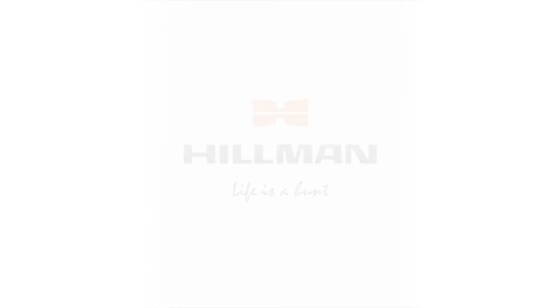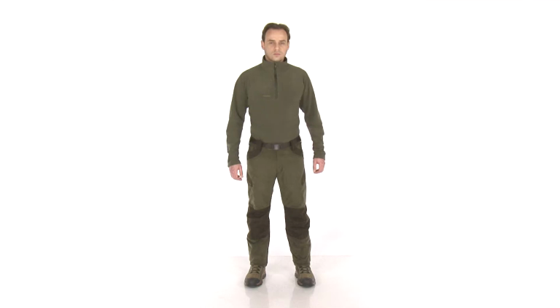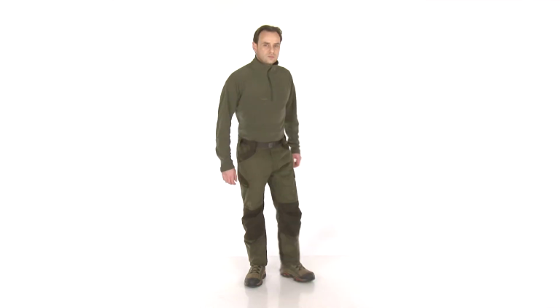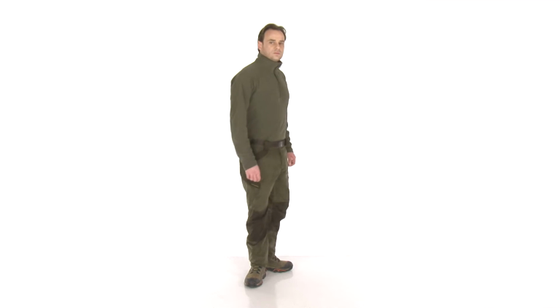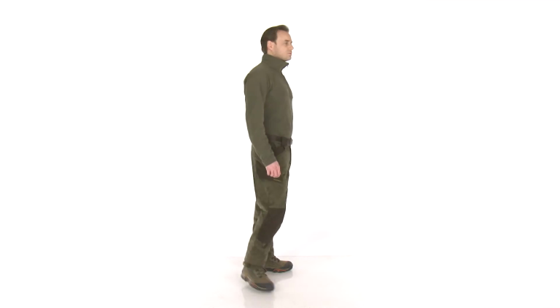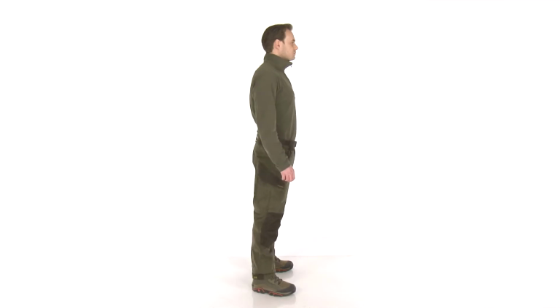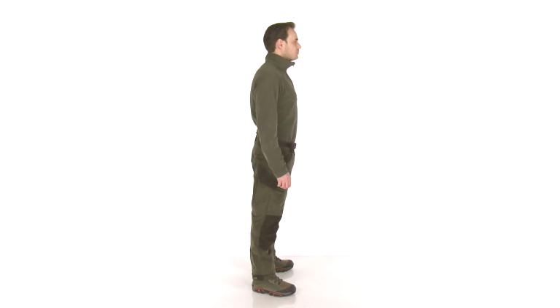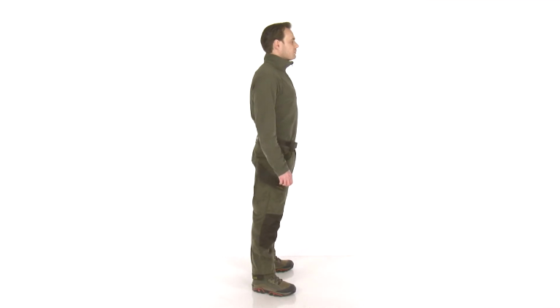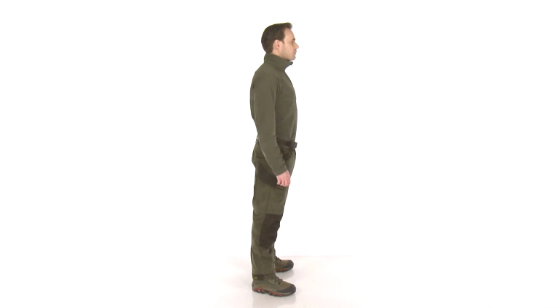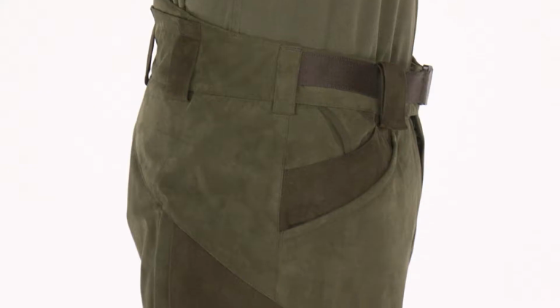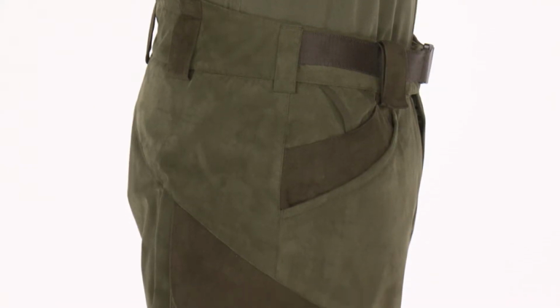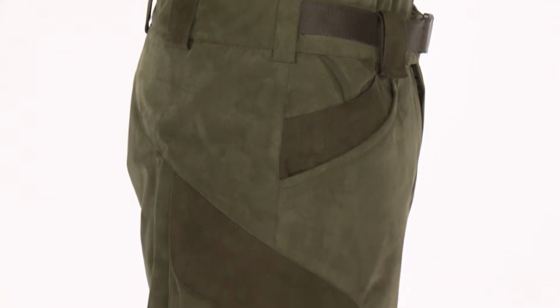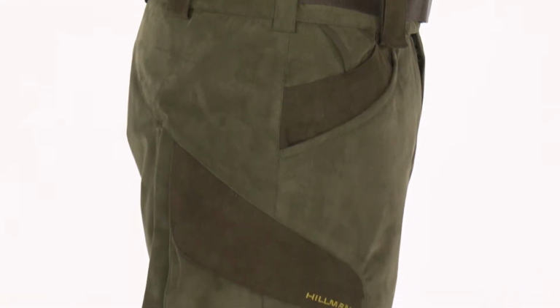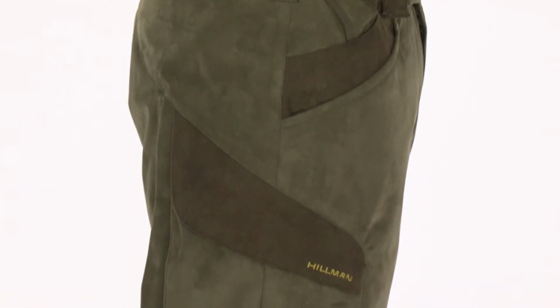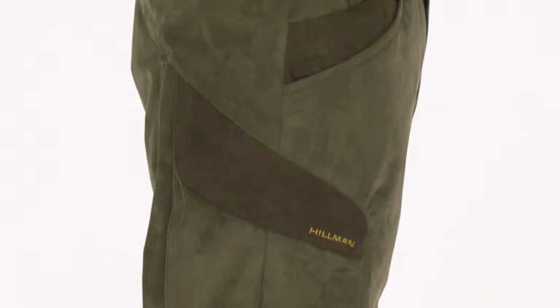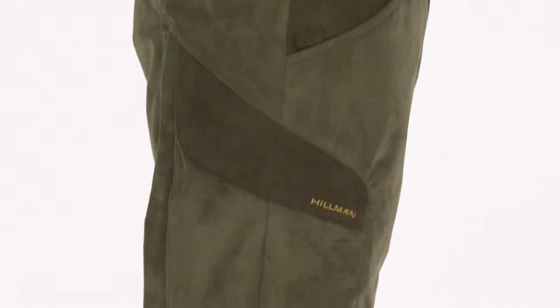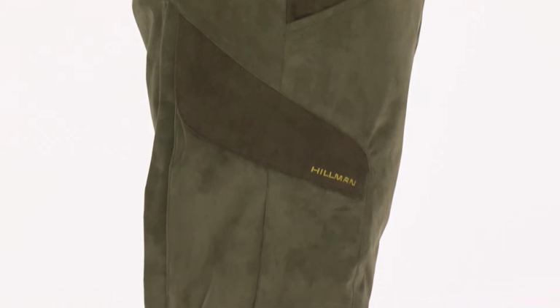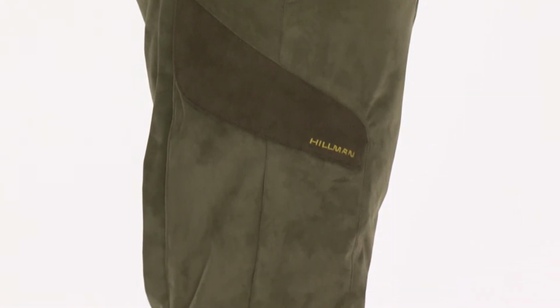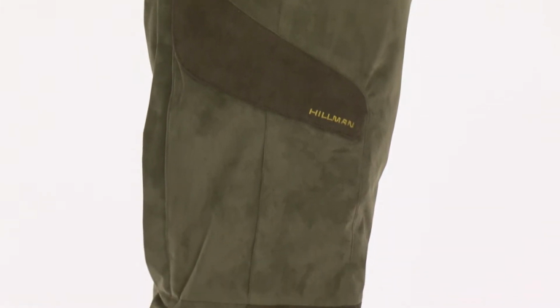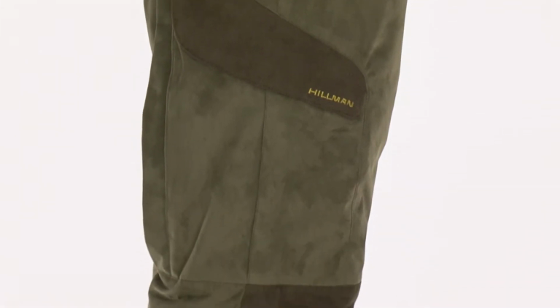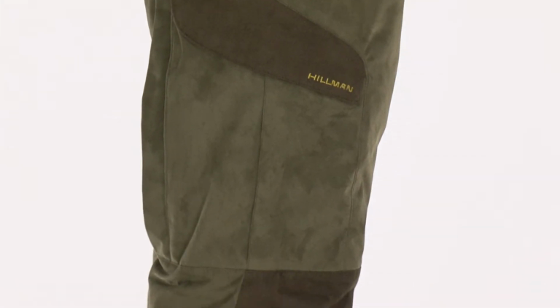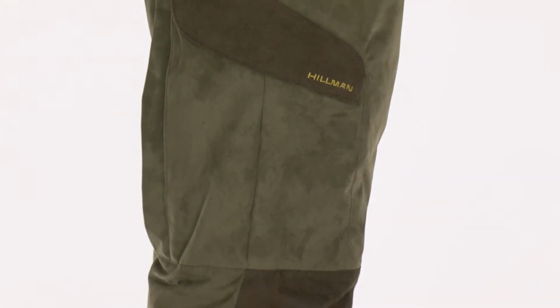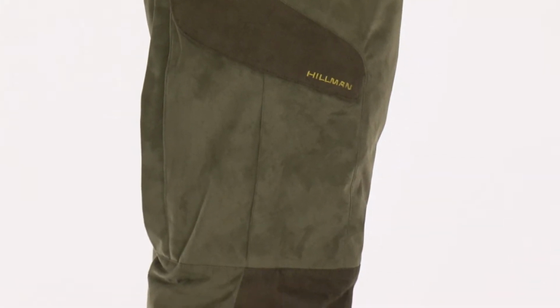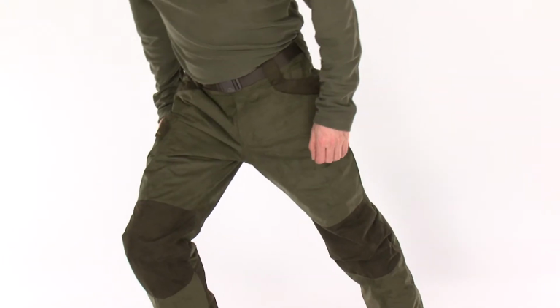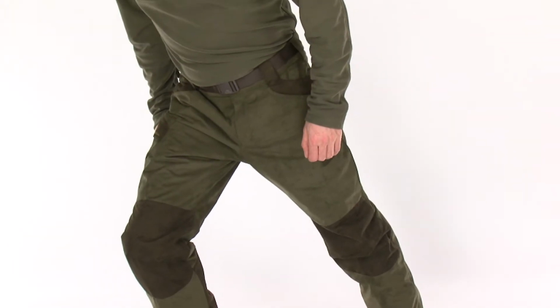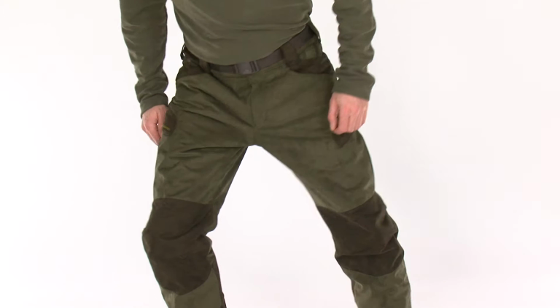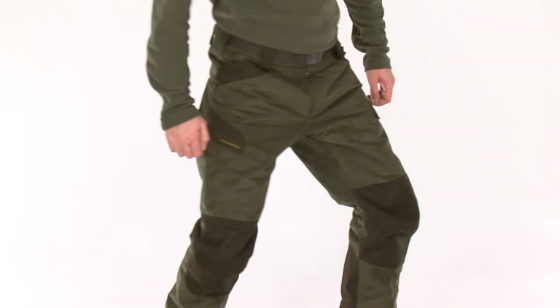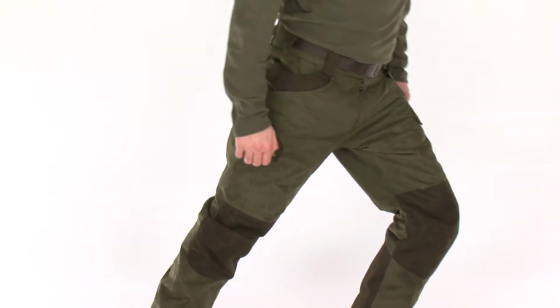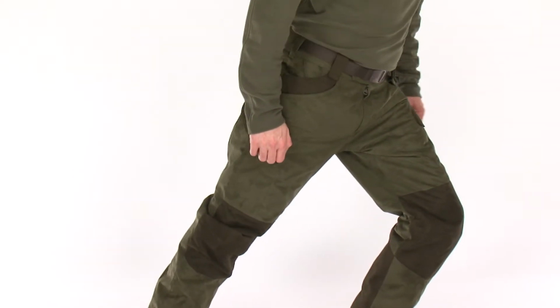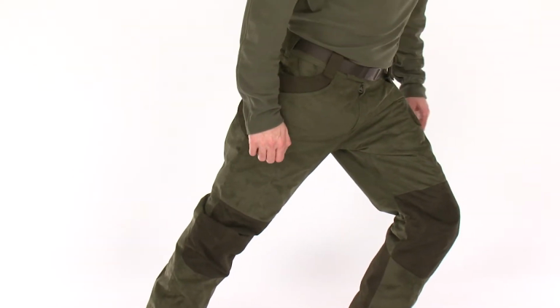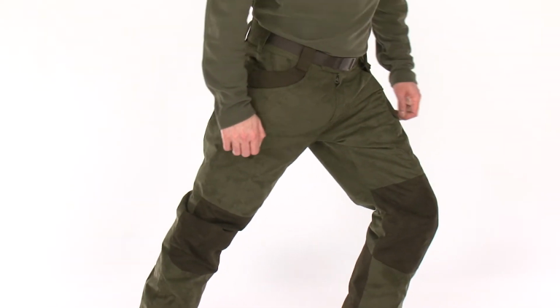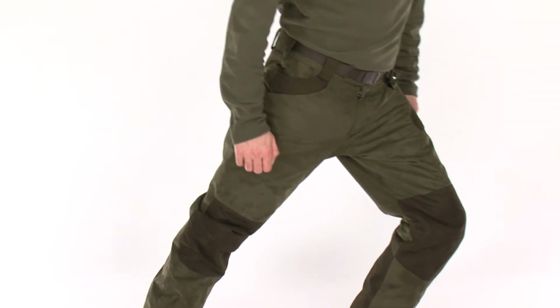The revolutionary XPR pants combine avant-garde technology's optimal functionality and unbeatable comfort, emblematic for the XPR line of Hillman. The ultra-ergonomic shape guarantees exceptional comfort for the active hunter.